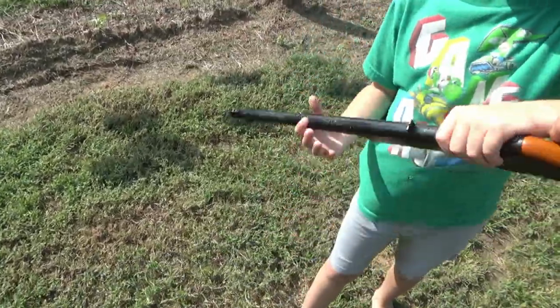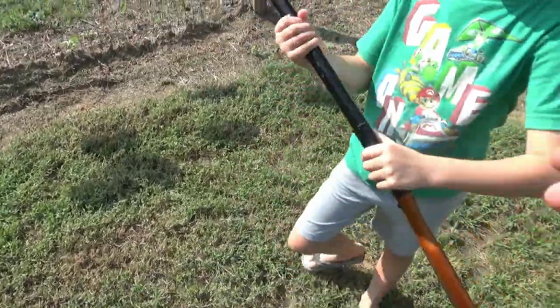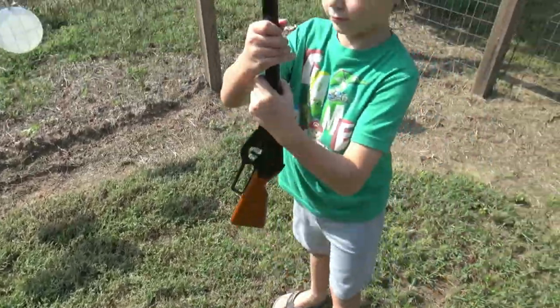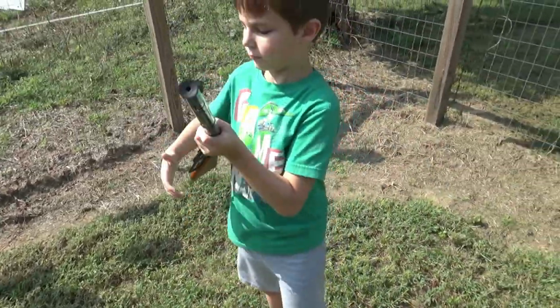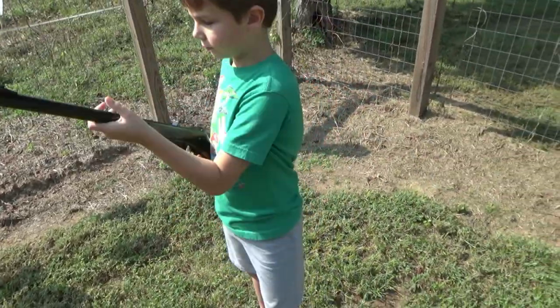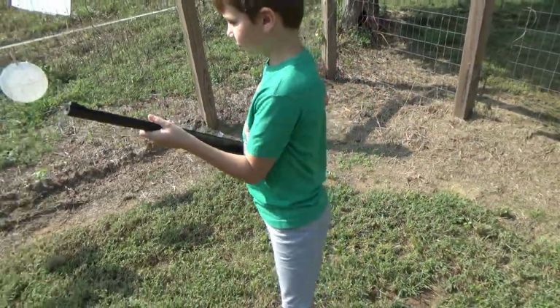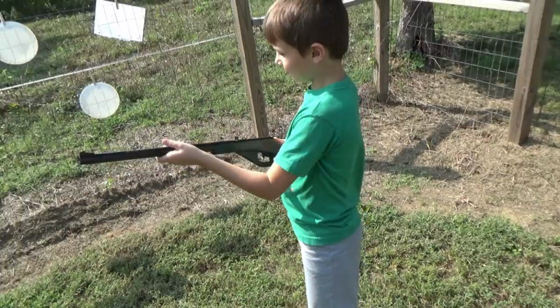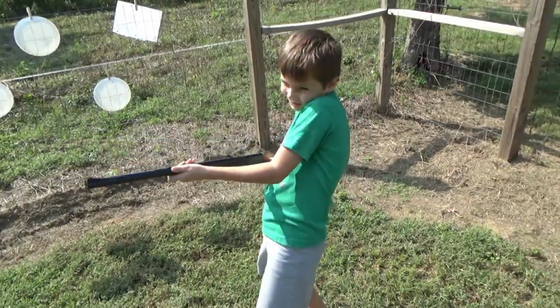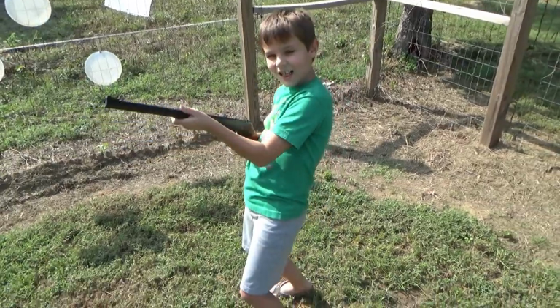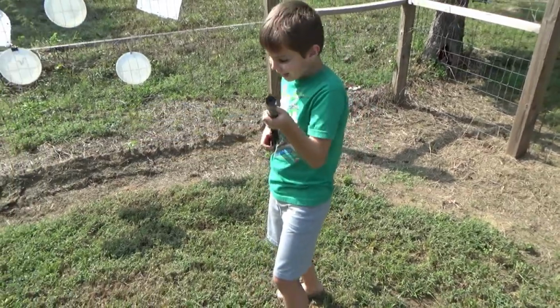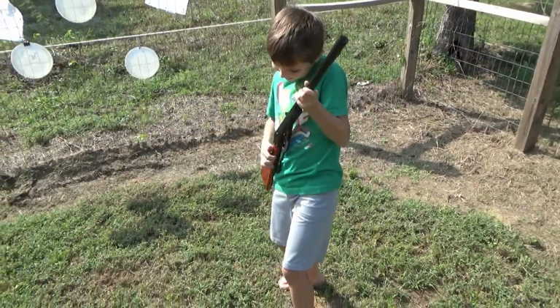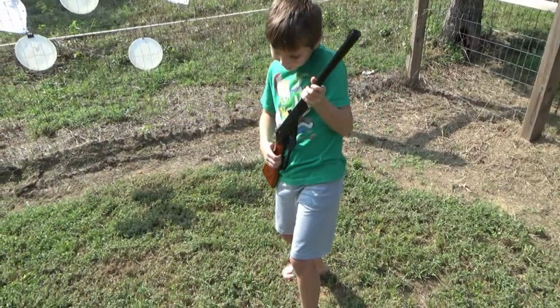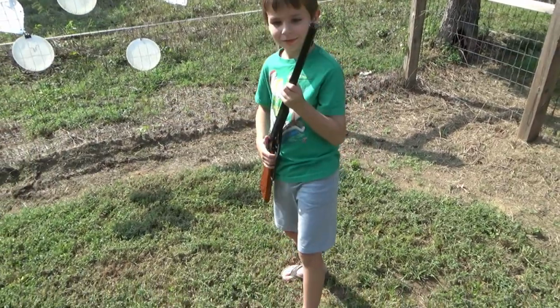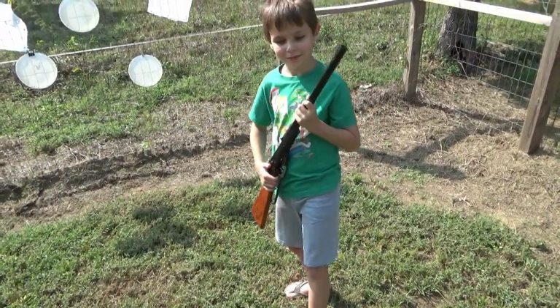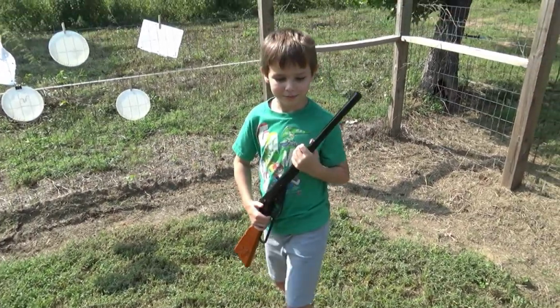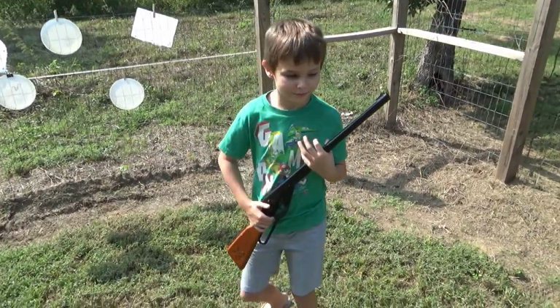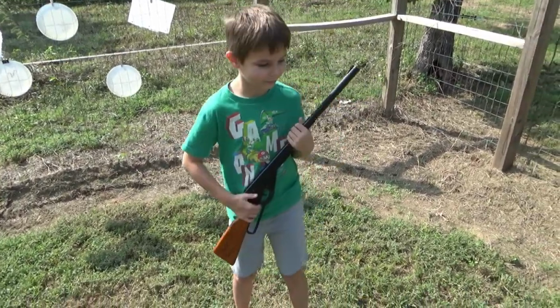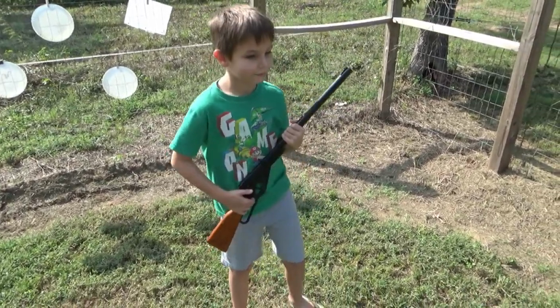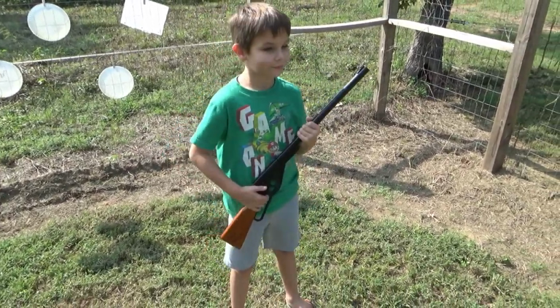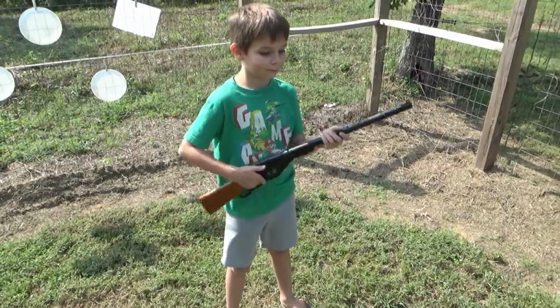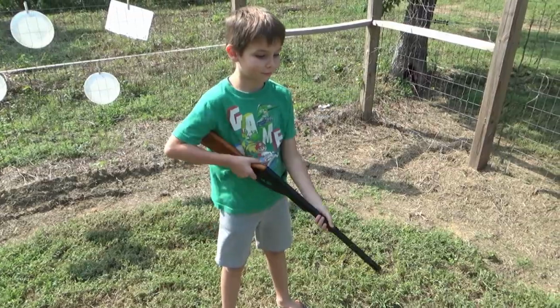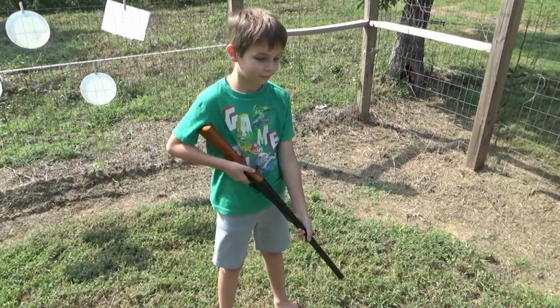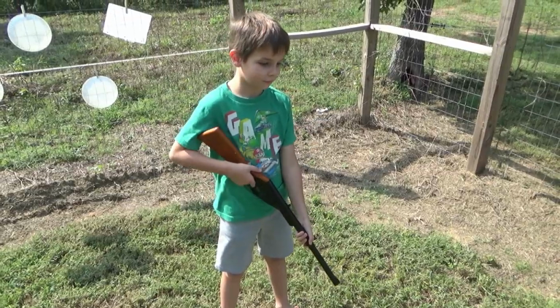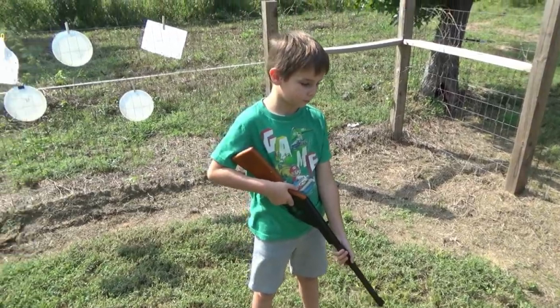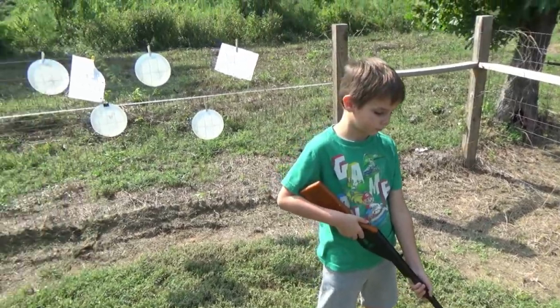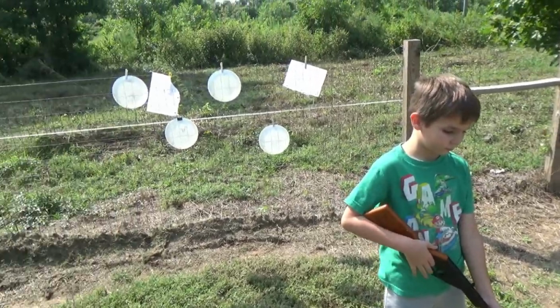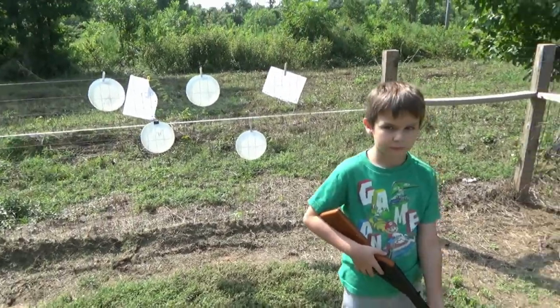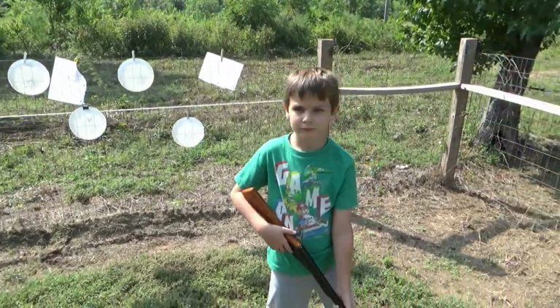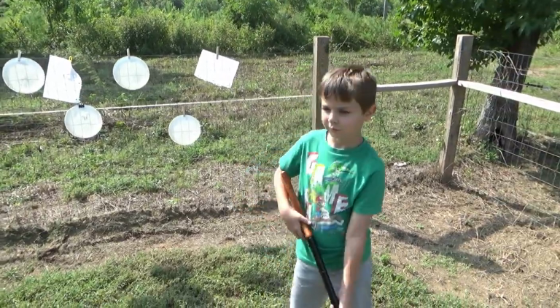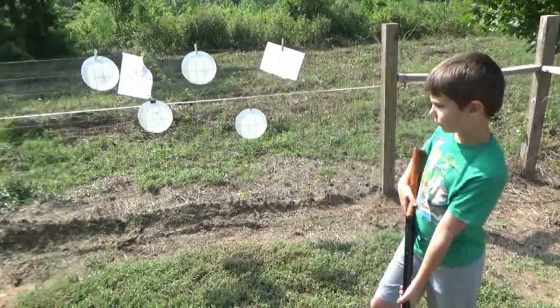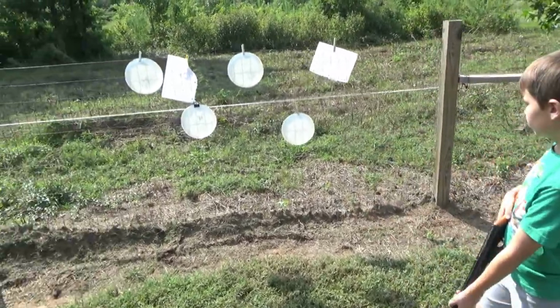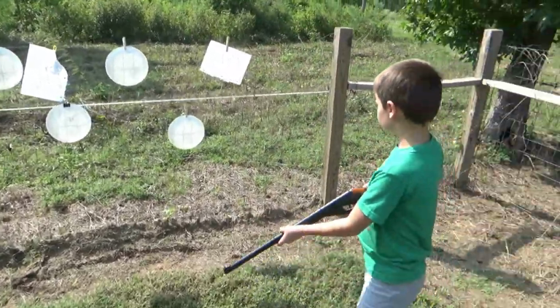Remember, don't point it at anybody. It's good to point it up in the air or down at the ground. Tyler, you just pointed it at me! Point it down at the ground. All right Tyler, show us what kind of targets we have over here.